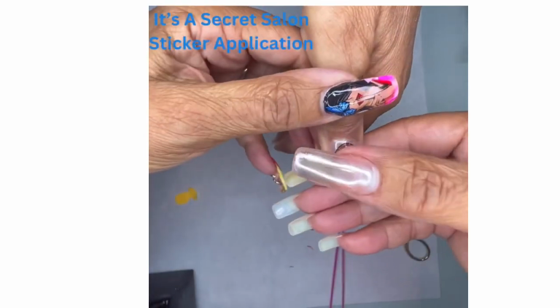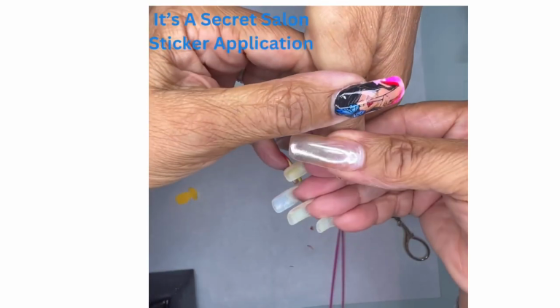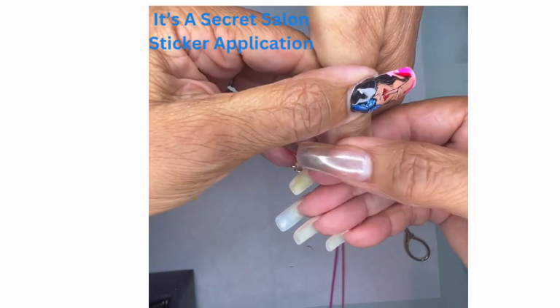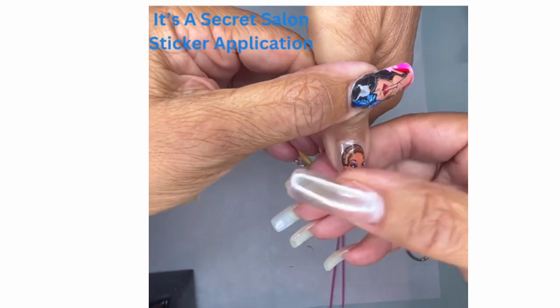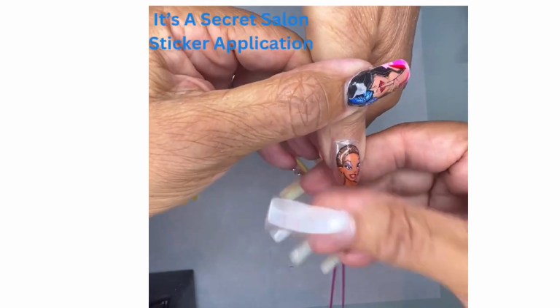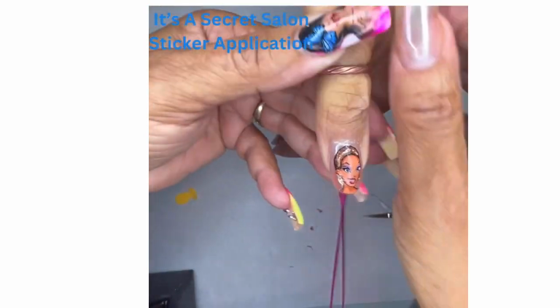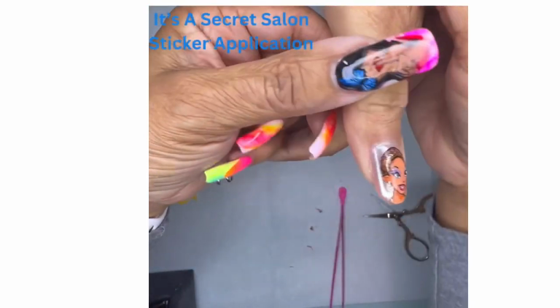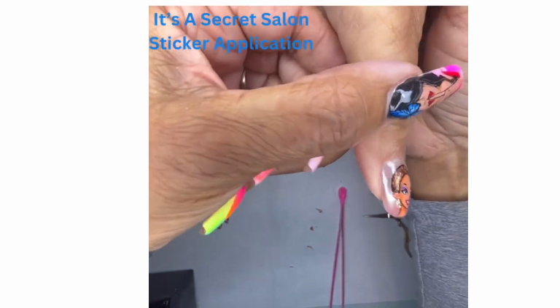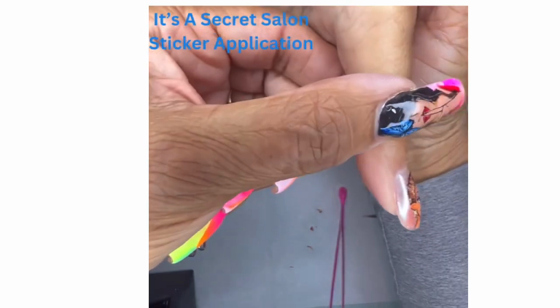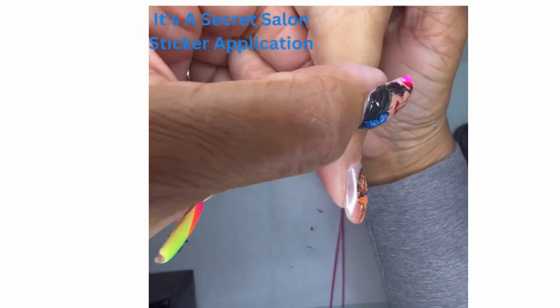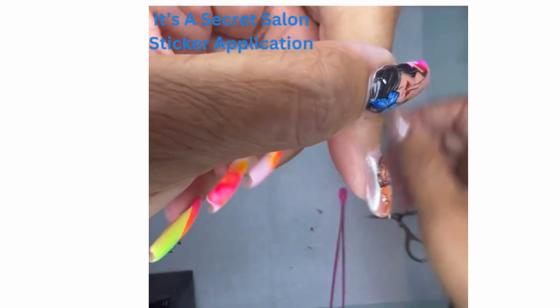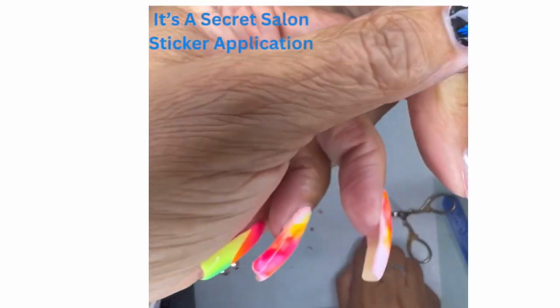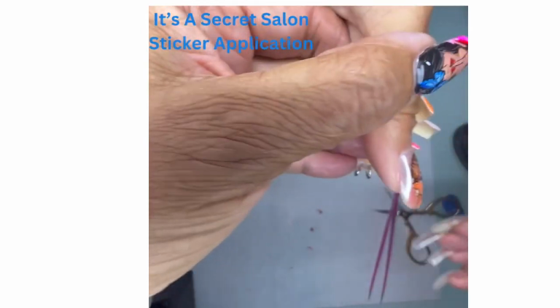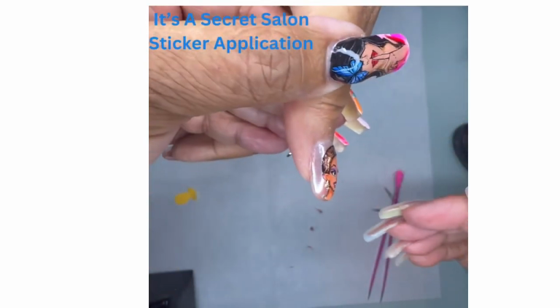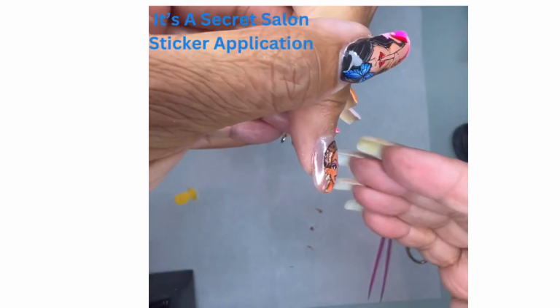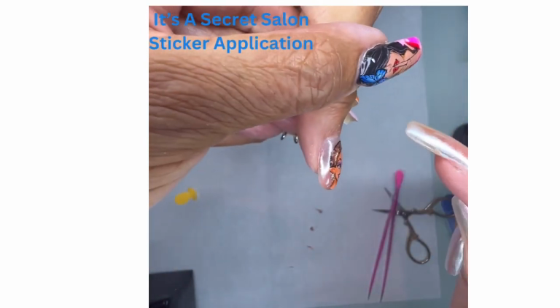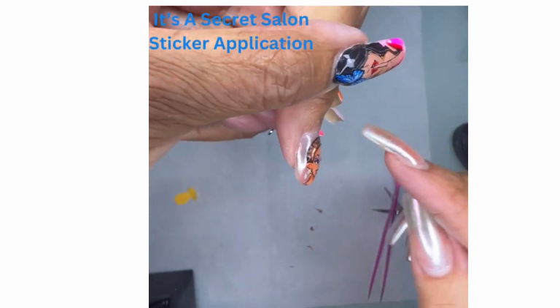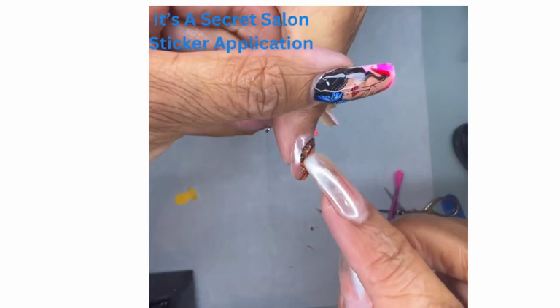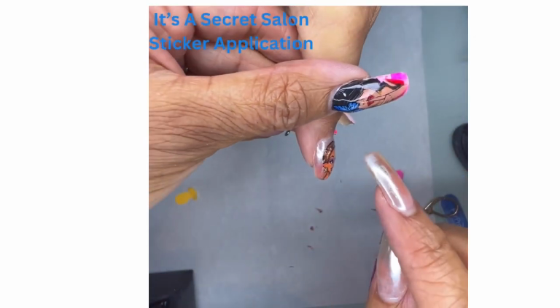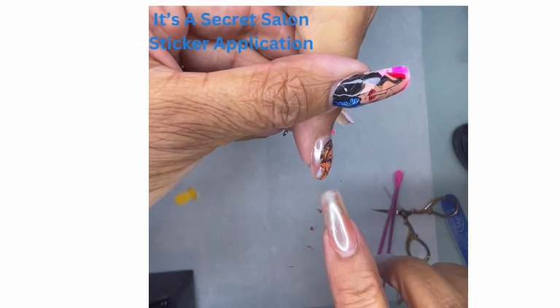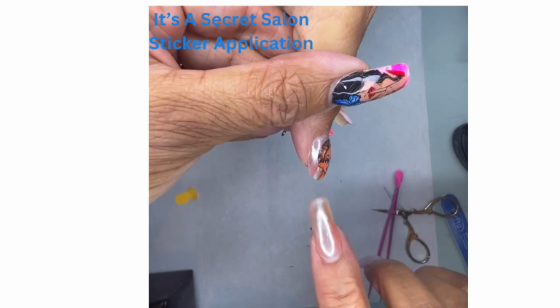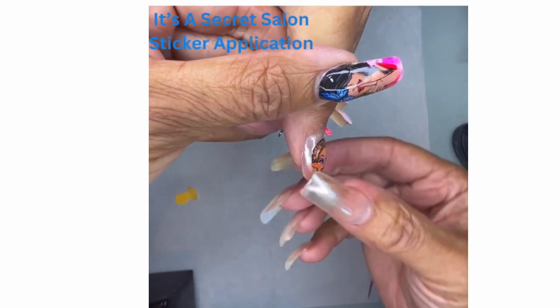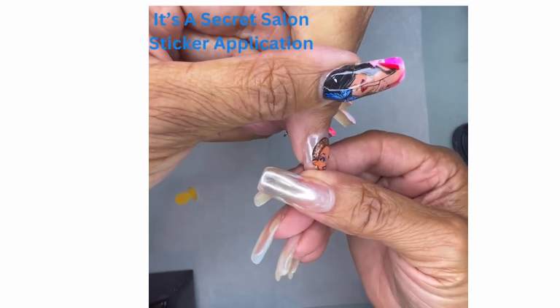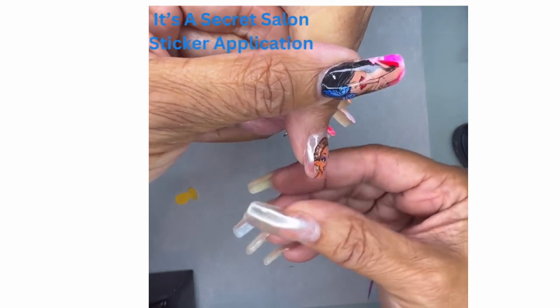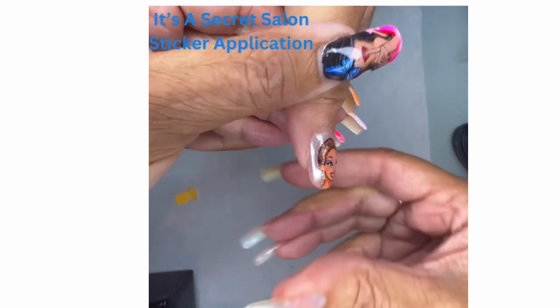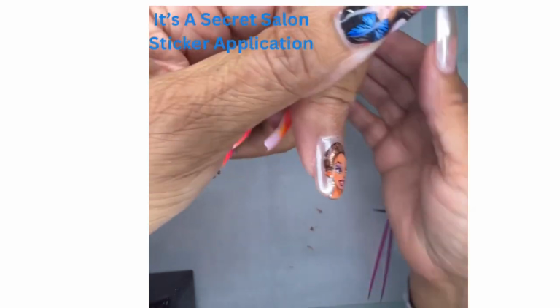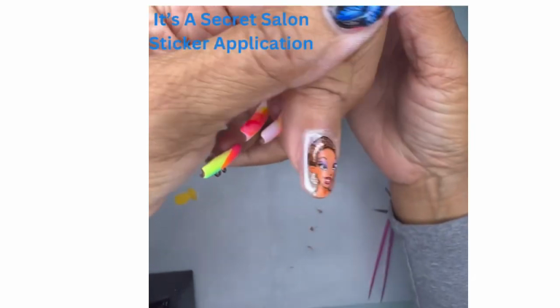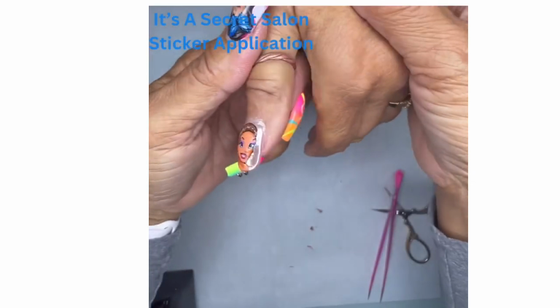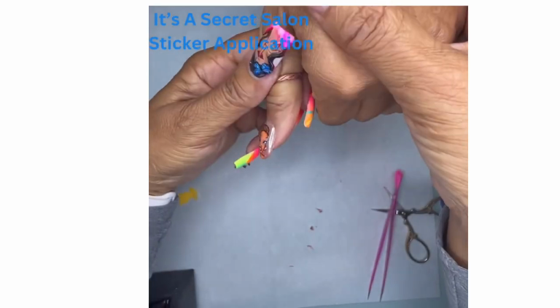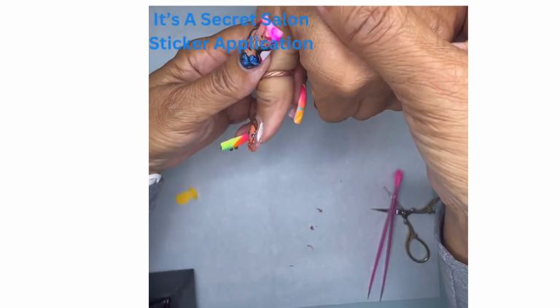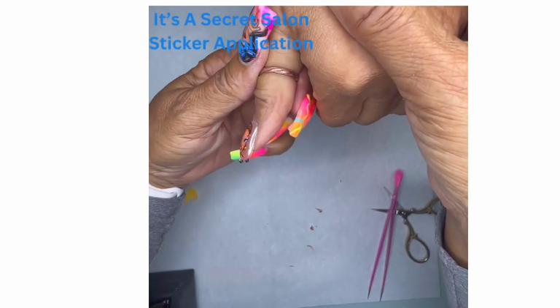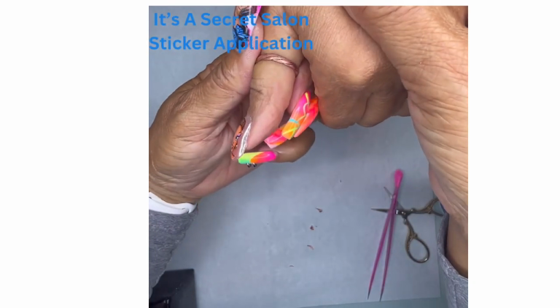Then check the sides to make sure everything is down. And if you look at that, you'll see that there's nothing raised up — it's all laying flush. Check the other side, make sure it's all flush.